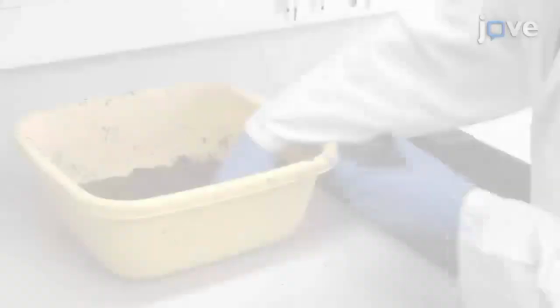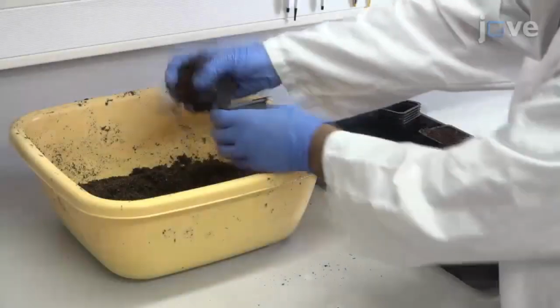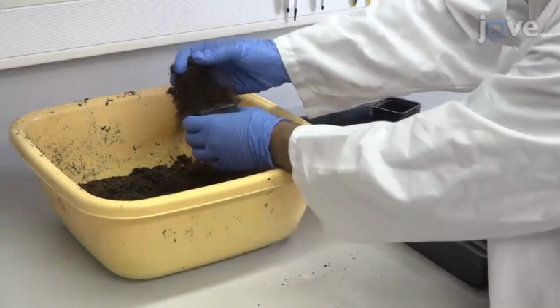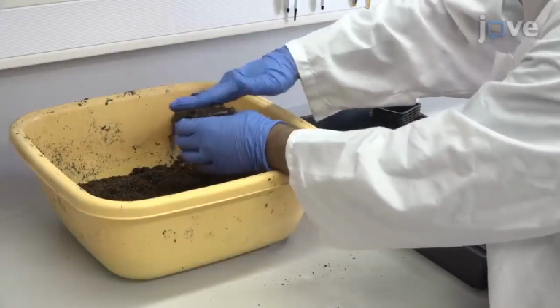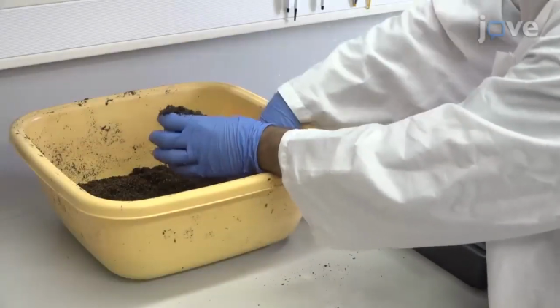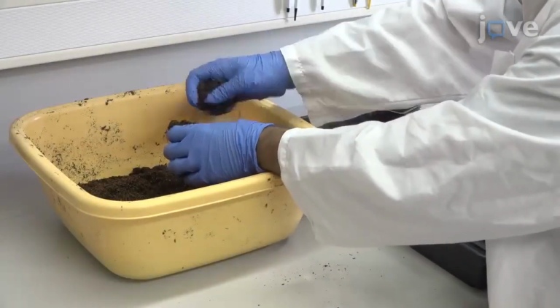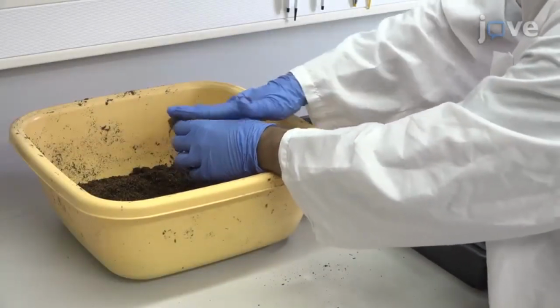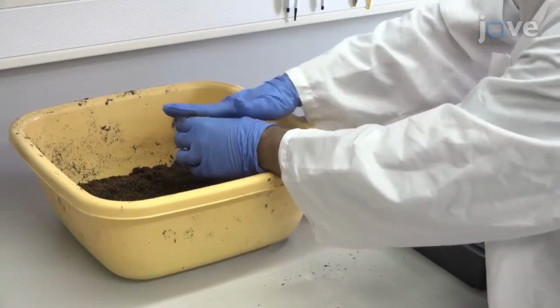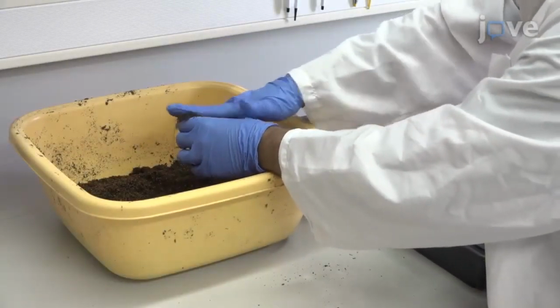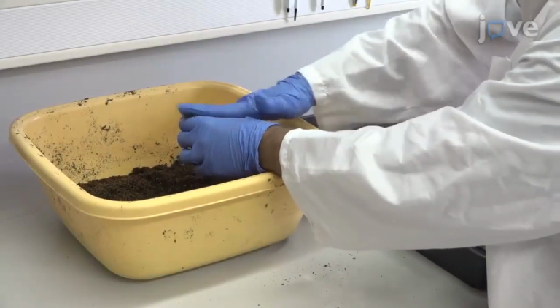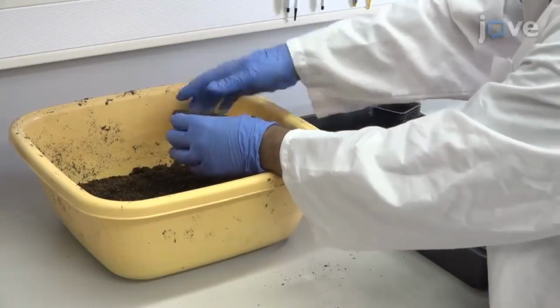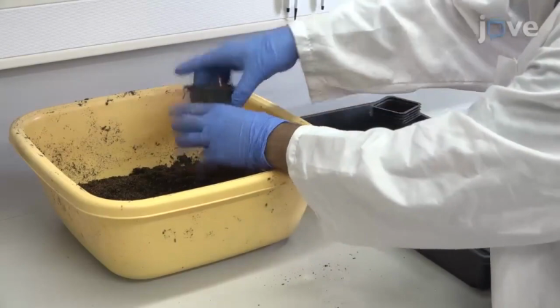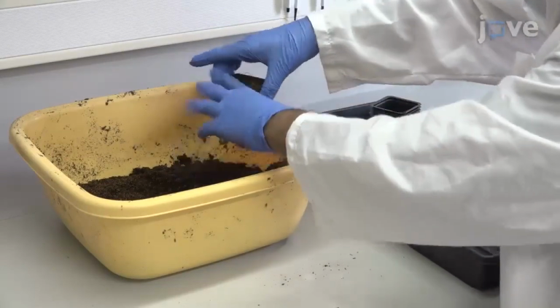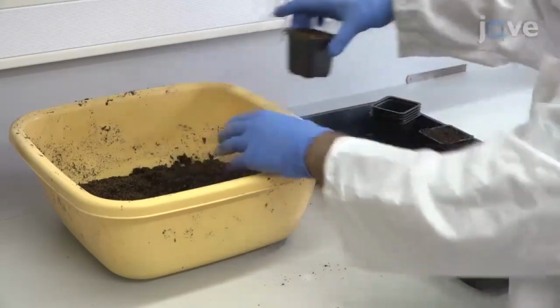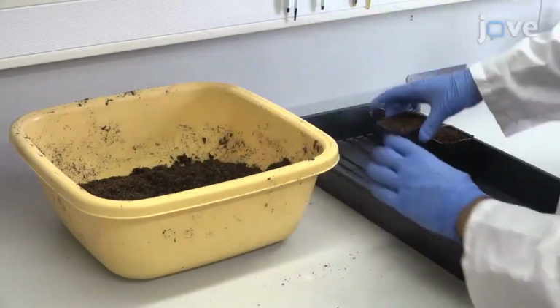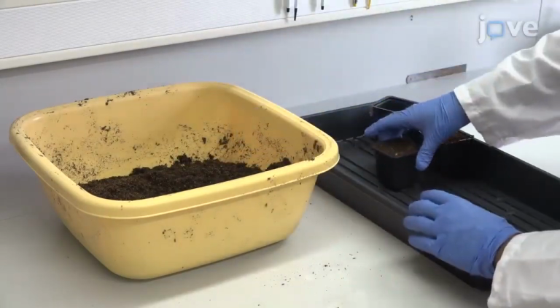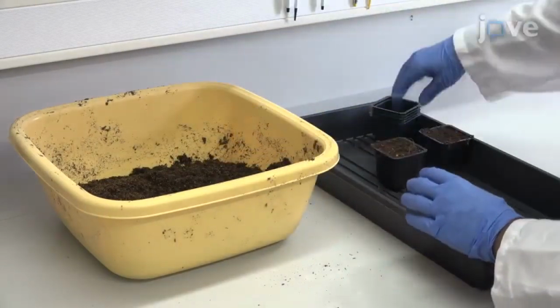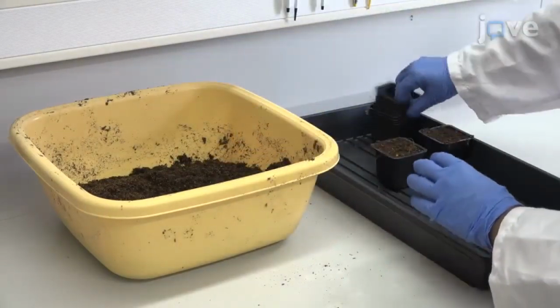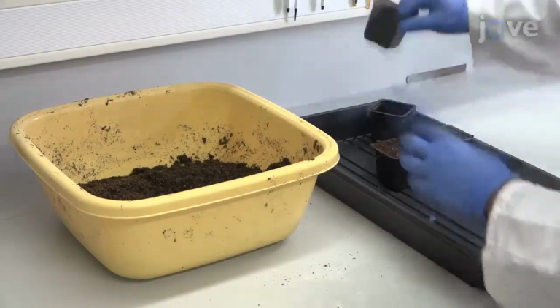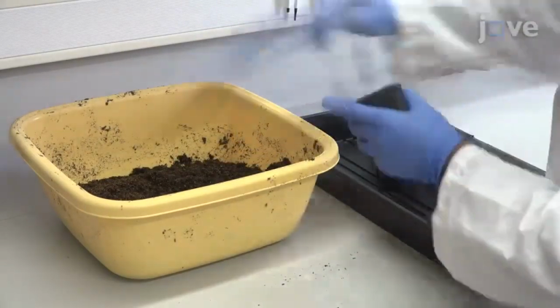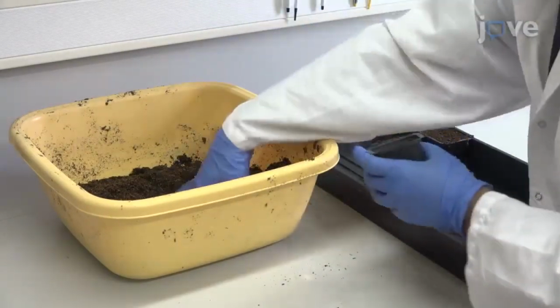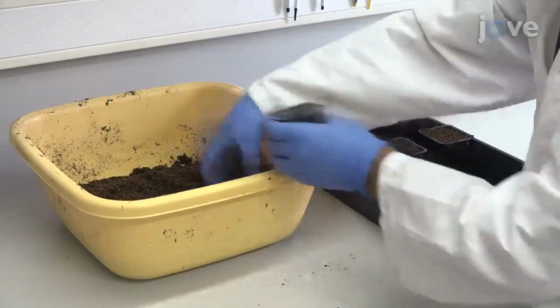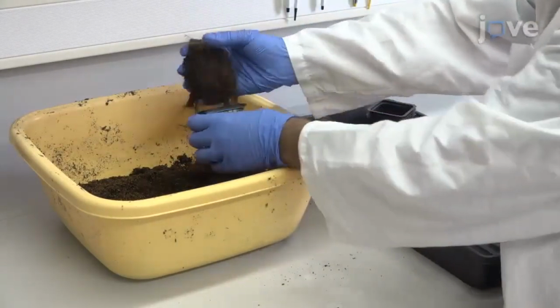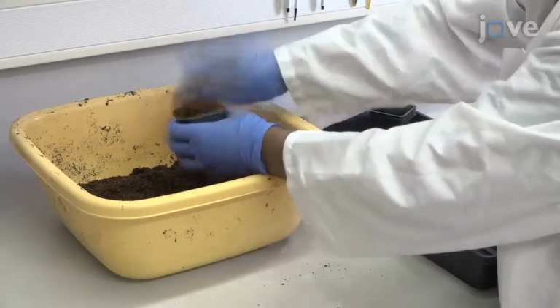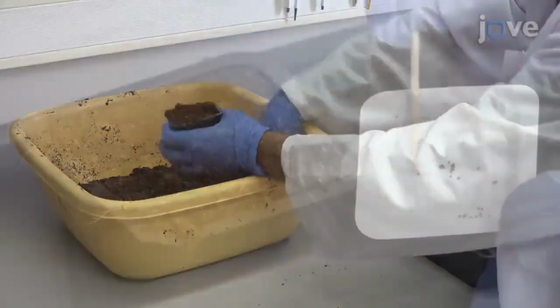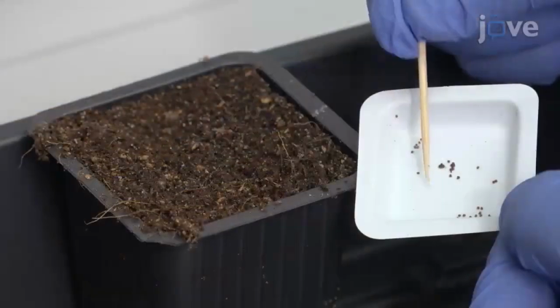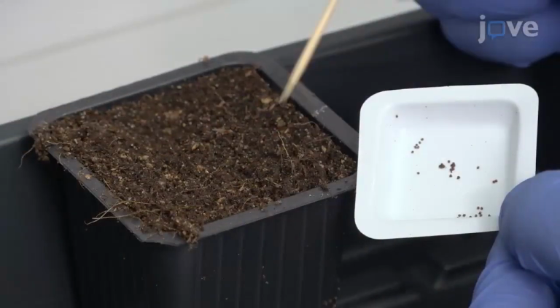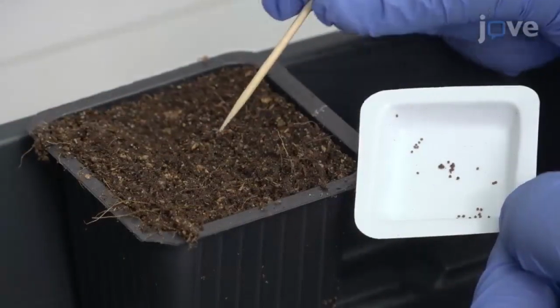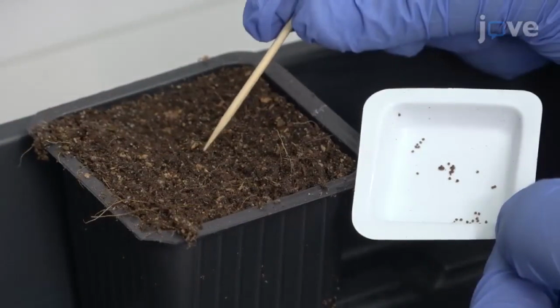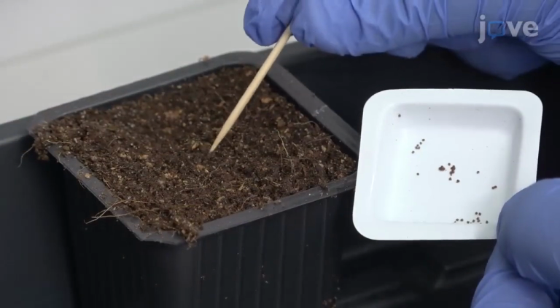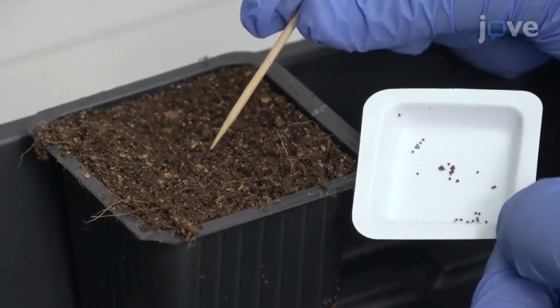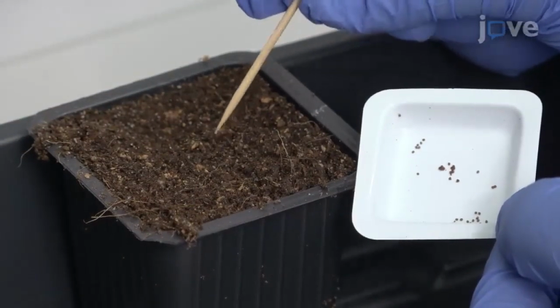To begin this procedure, prepare 5 cm by 5 cm pots by filling them with standard pot medium. Plant one tobacco seed in each pot.